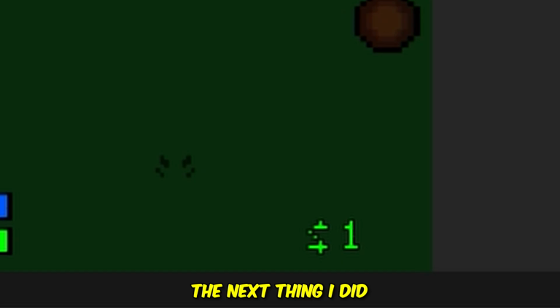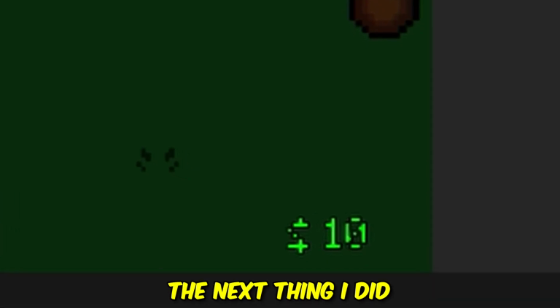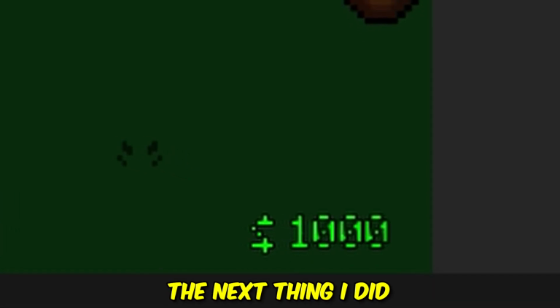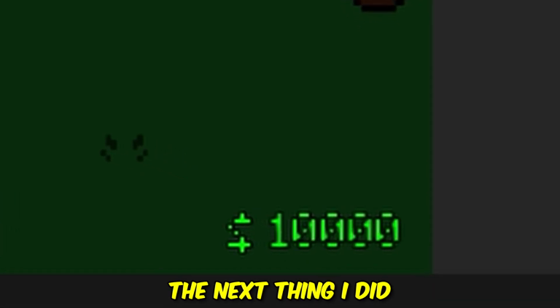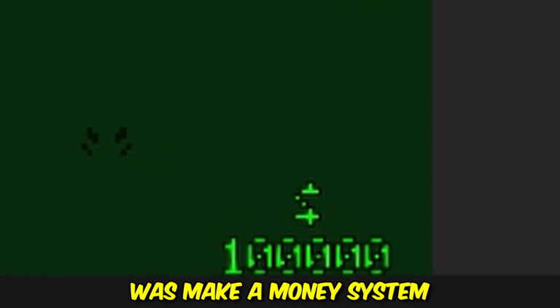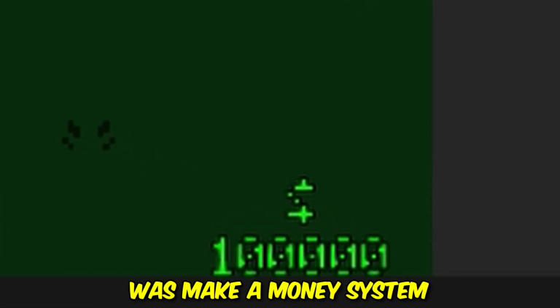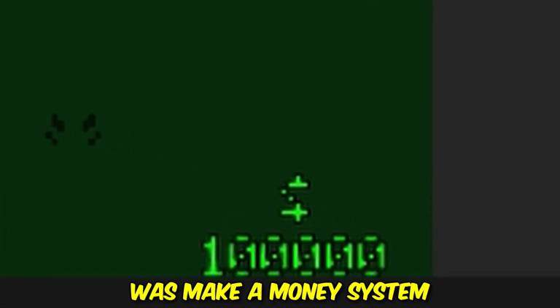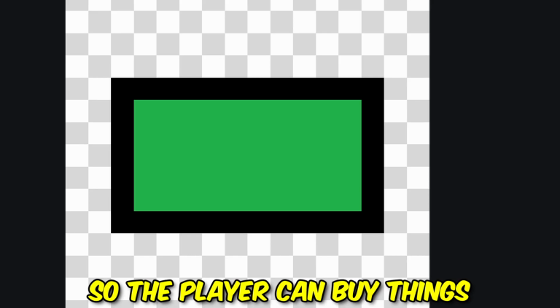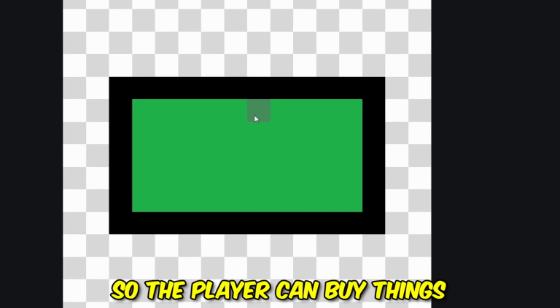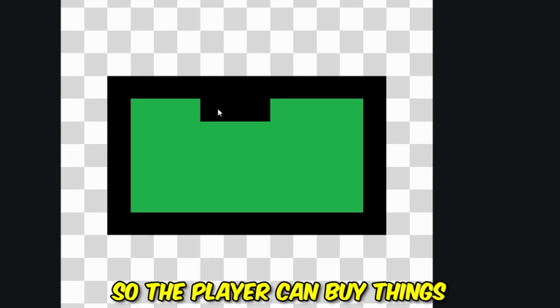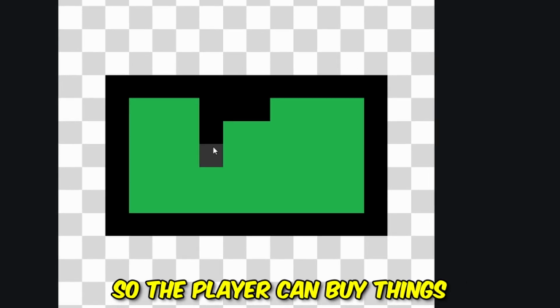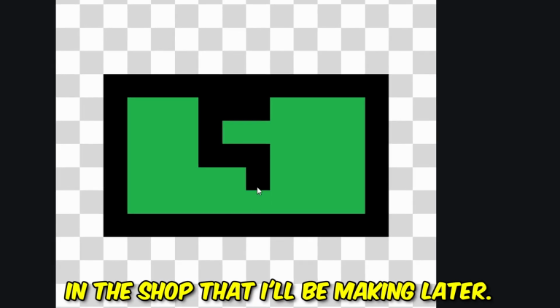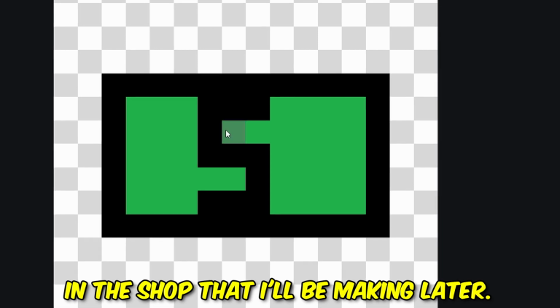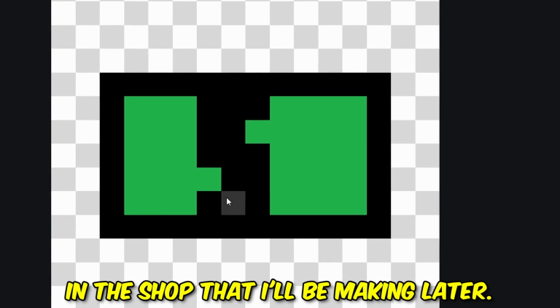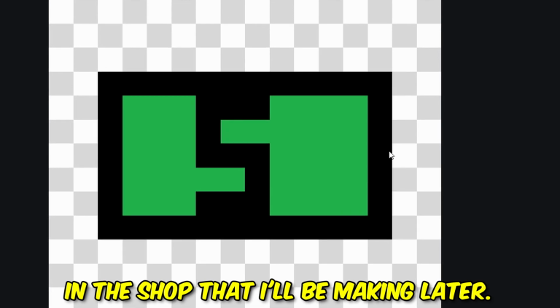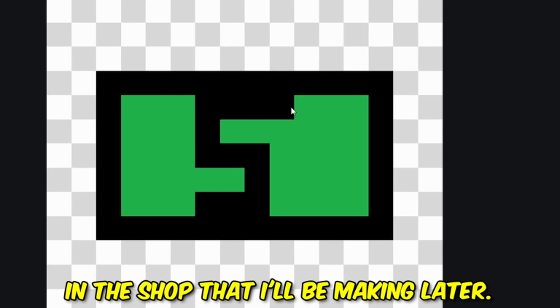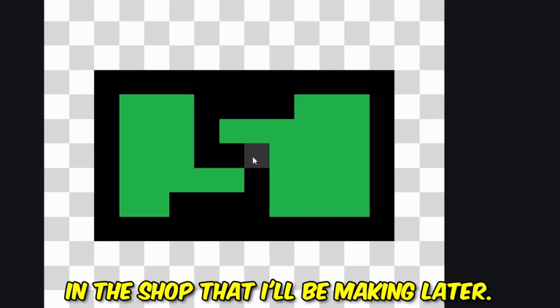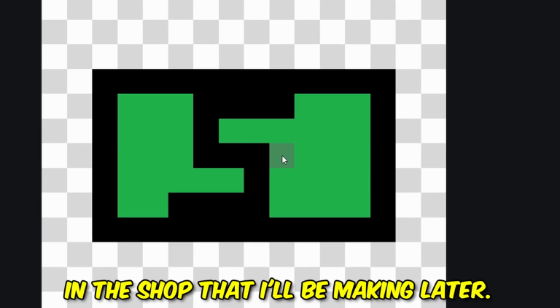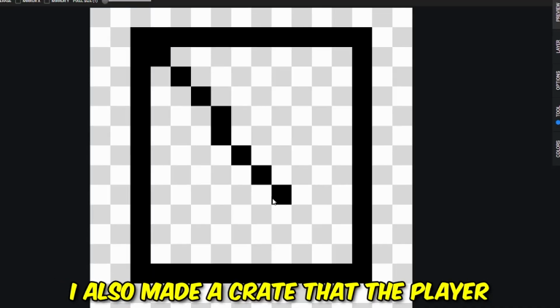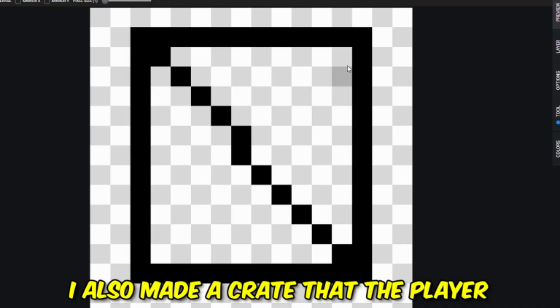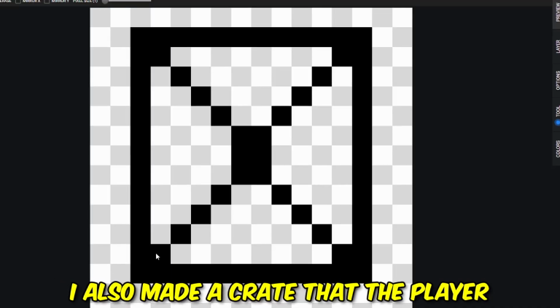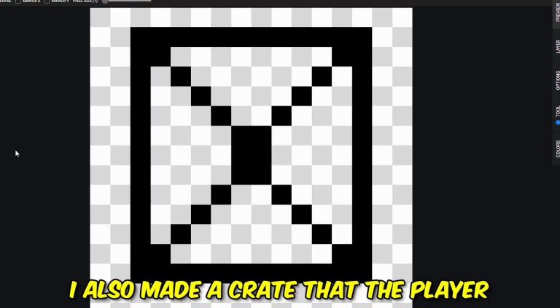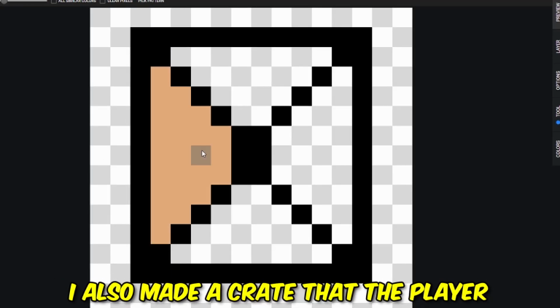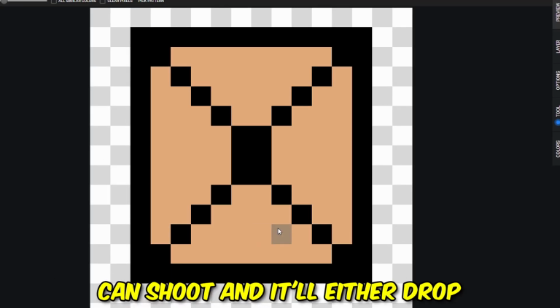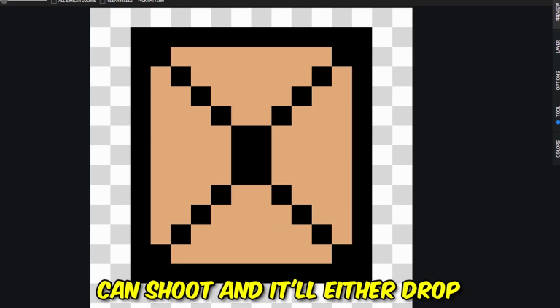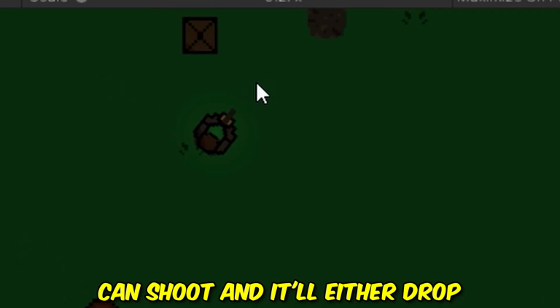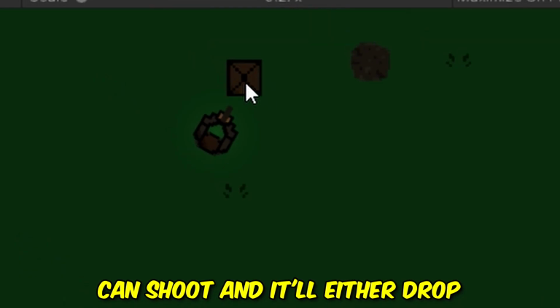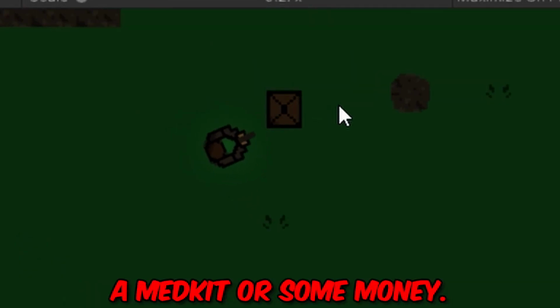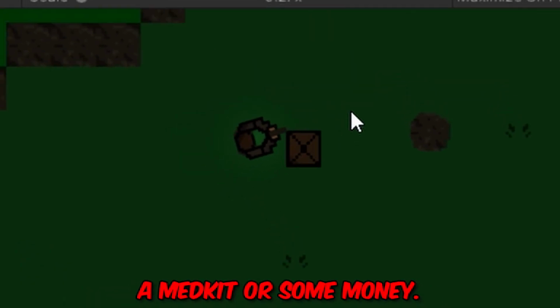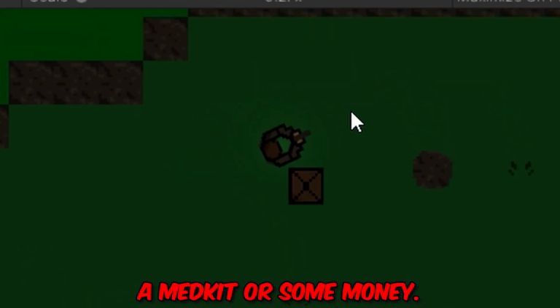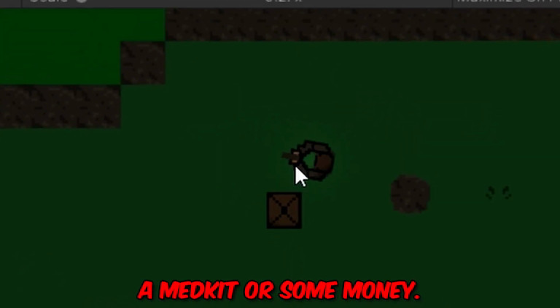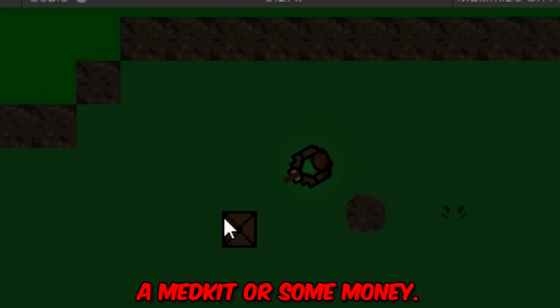The next thing I did was make a money system so the player could buy things in a shop that I'll be making later. I also made a crate that the player can shoot, and it'll either drop a medkit or some money.